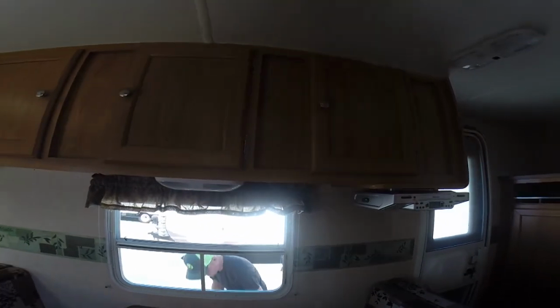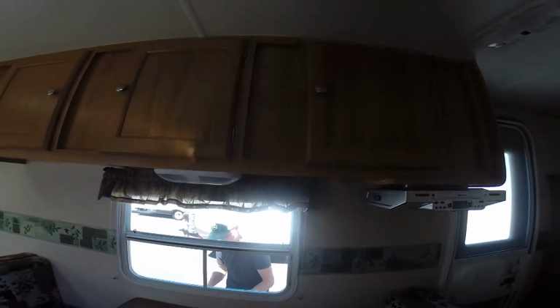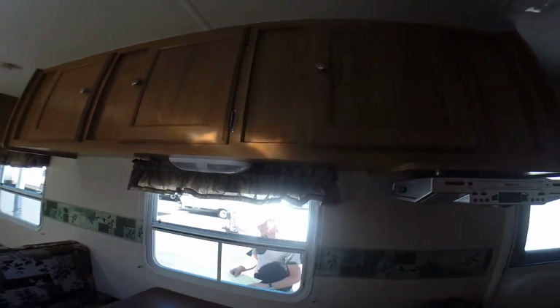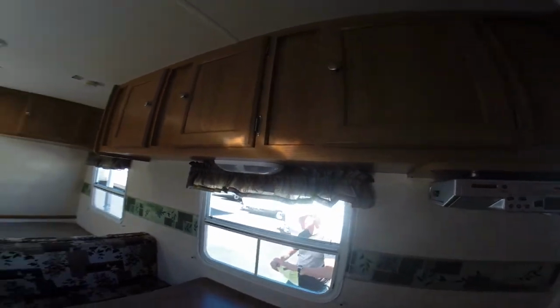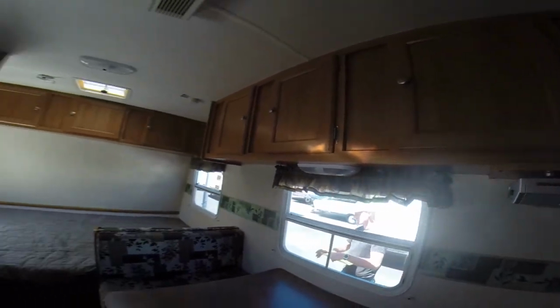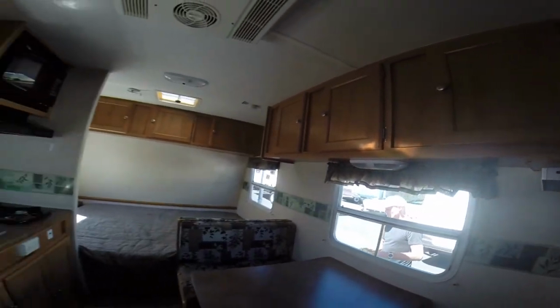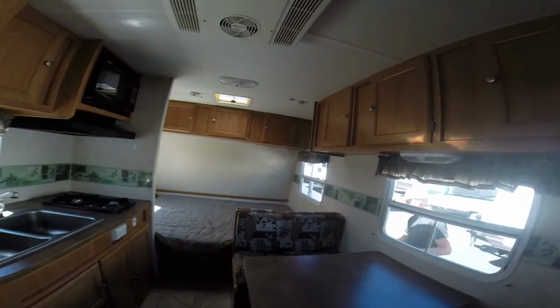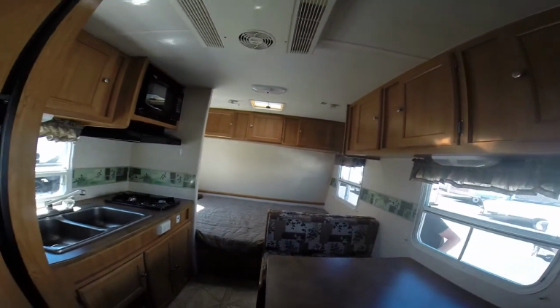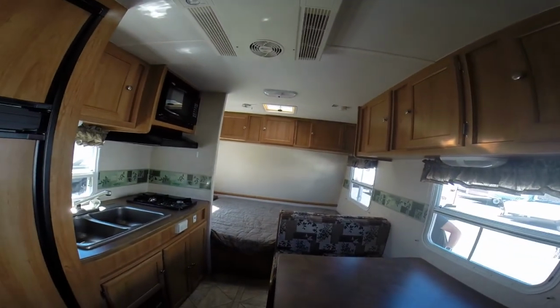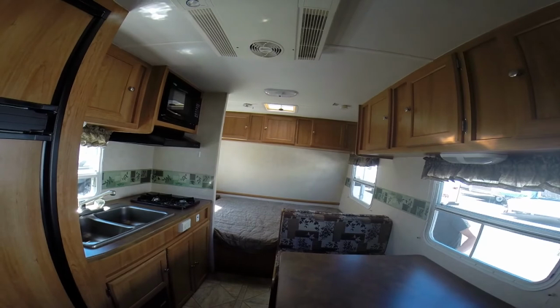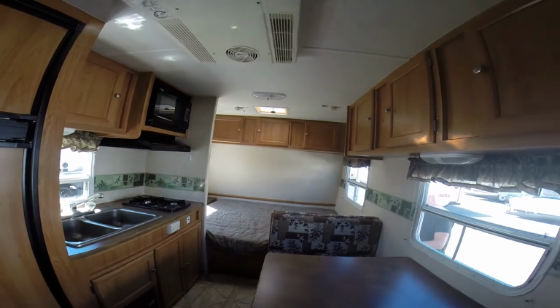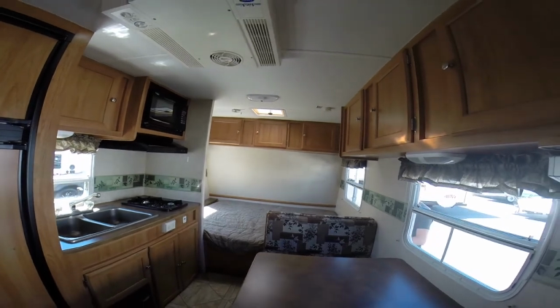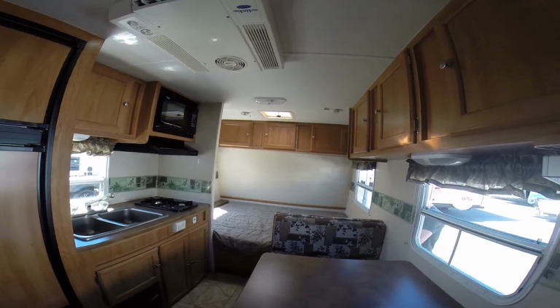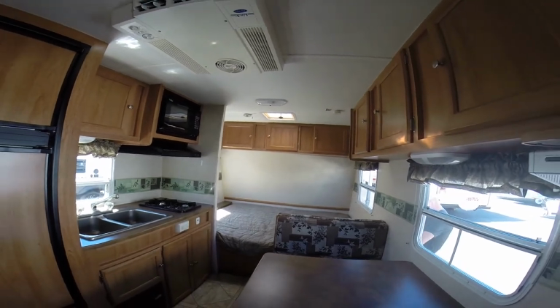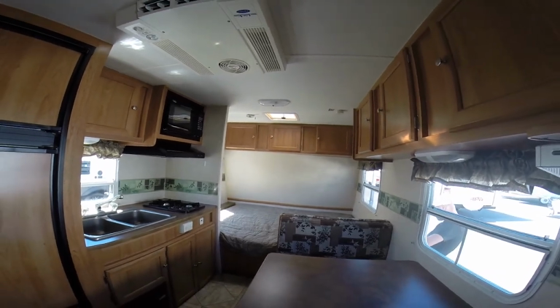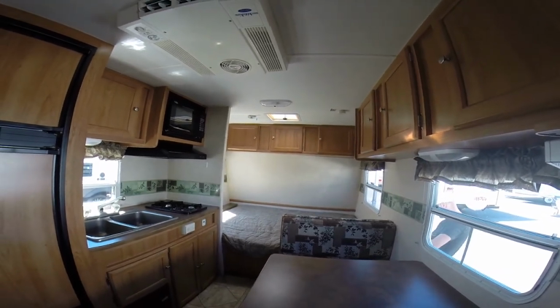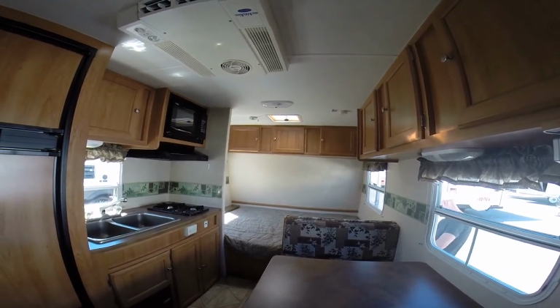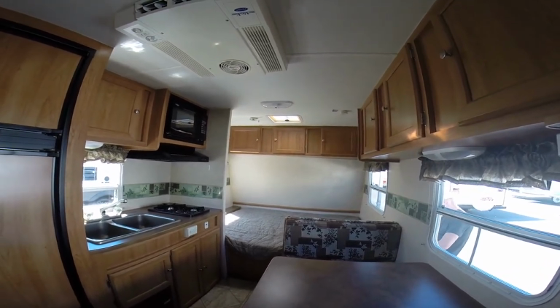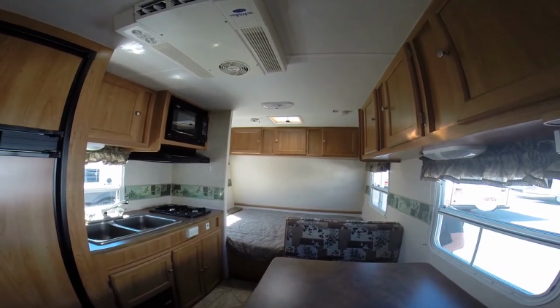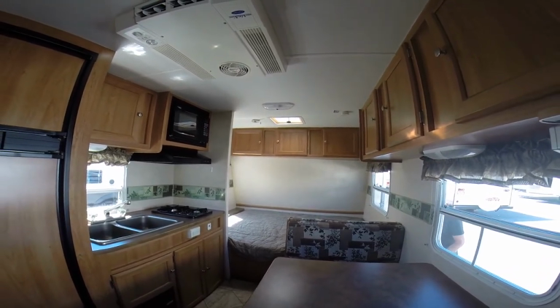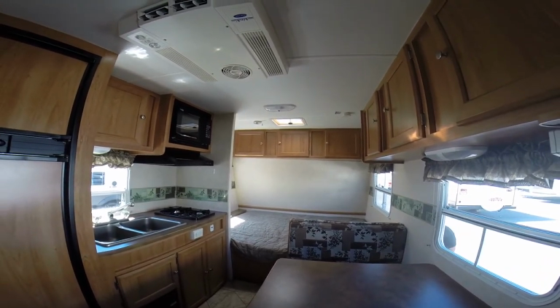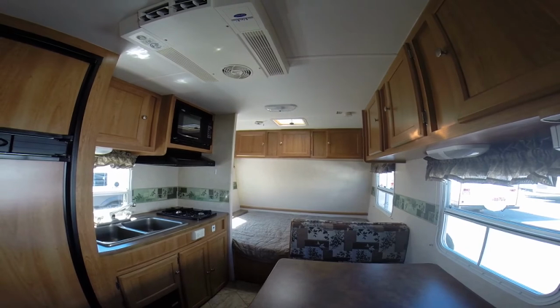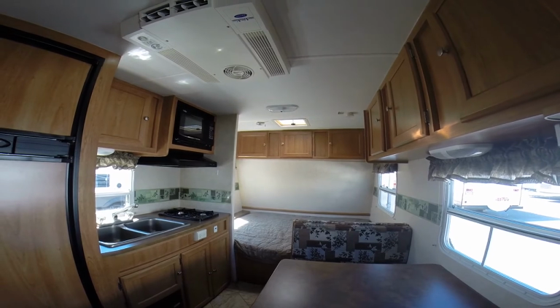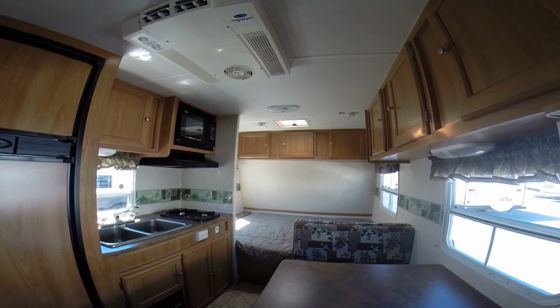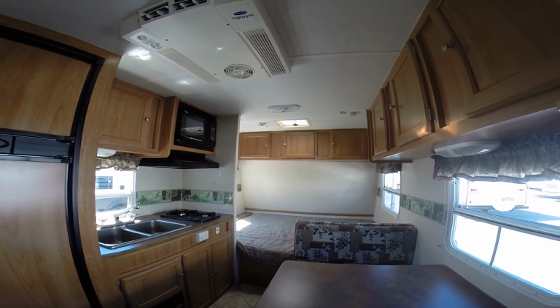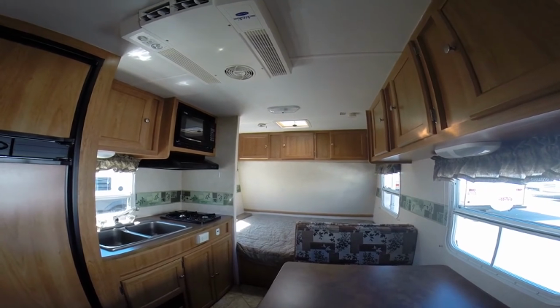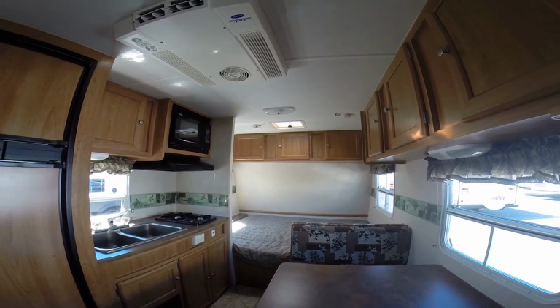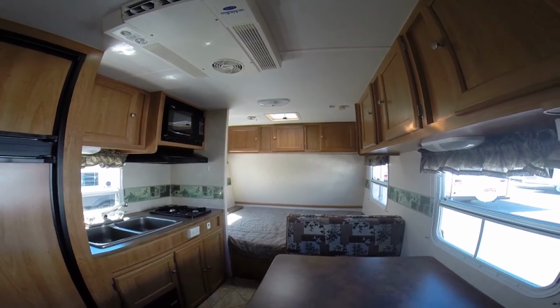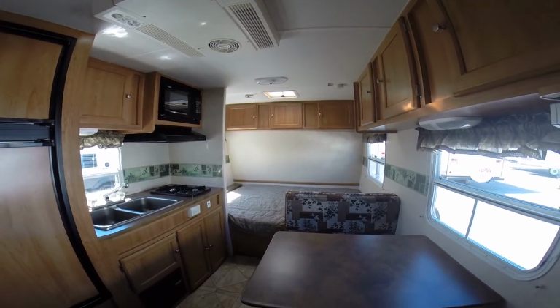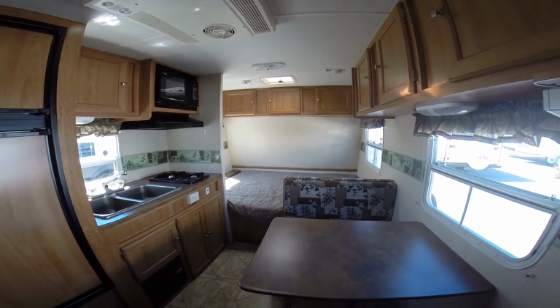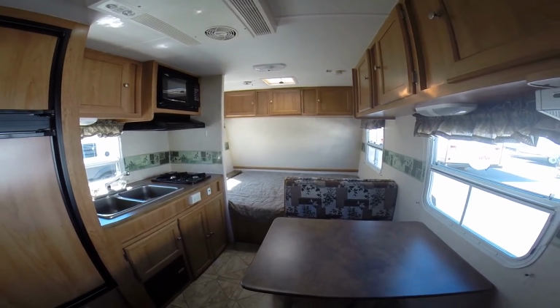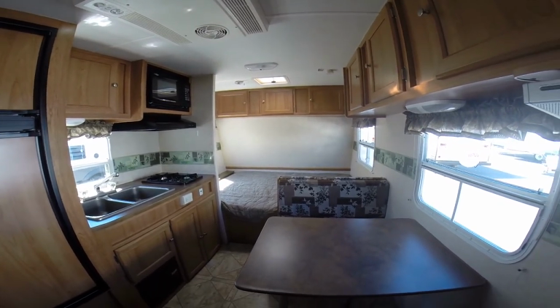Come check it out today — it won't last long. It's summertime and people are camping. This one's right here at Gibbs RV: 1-800-824-4388. See us on the web at www.gibbsrv.com — that's g-i-b-b-s-r-v.com — in Coos Bay.